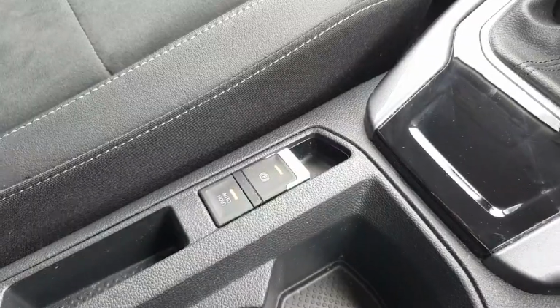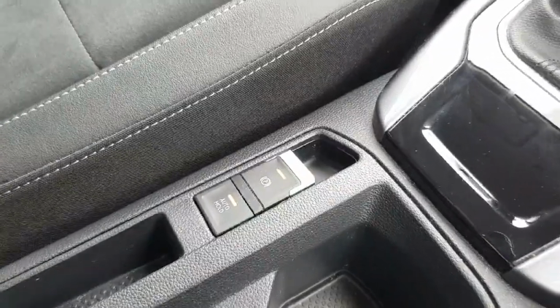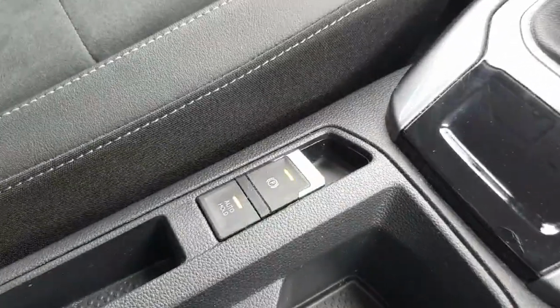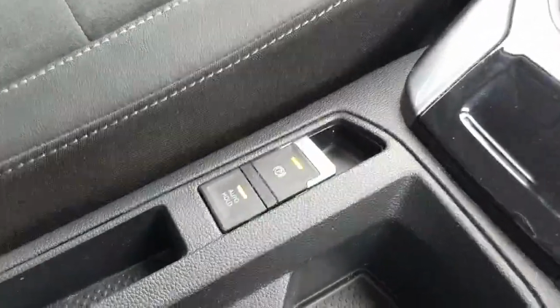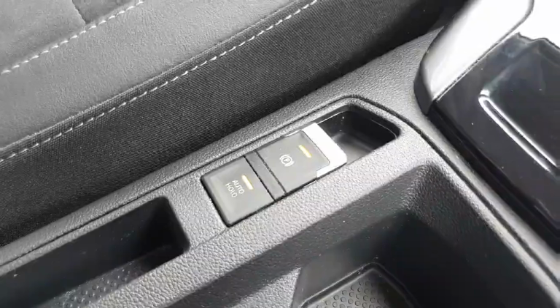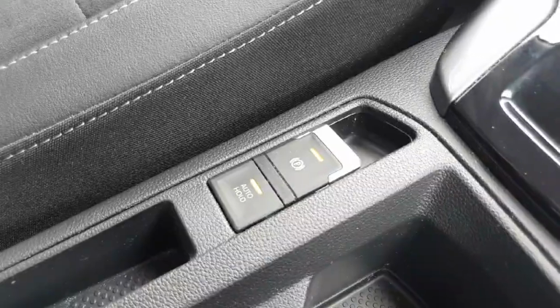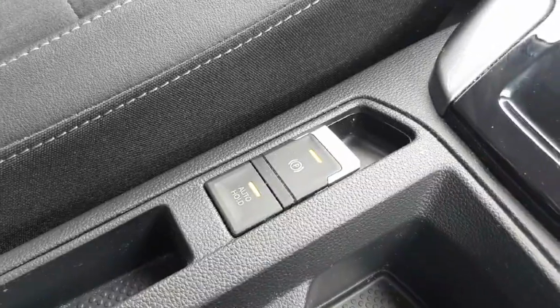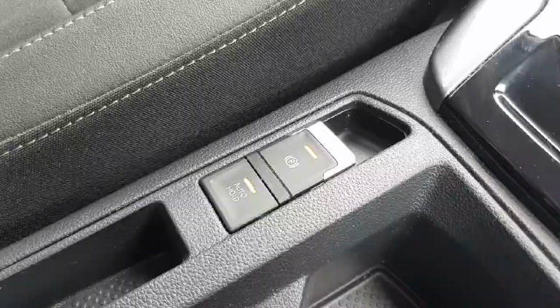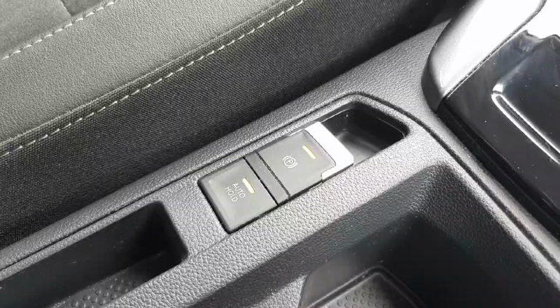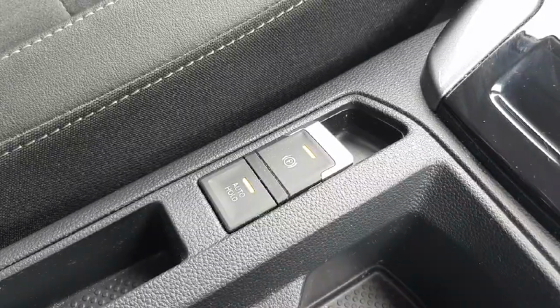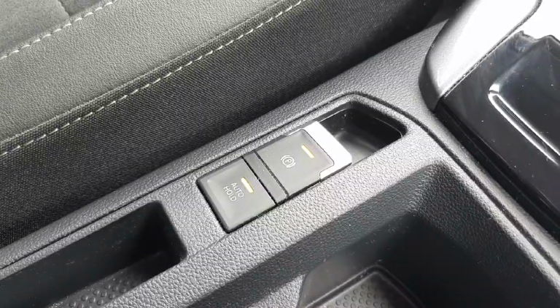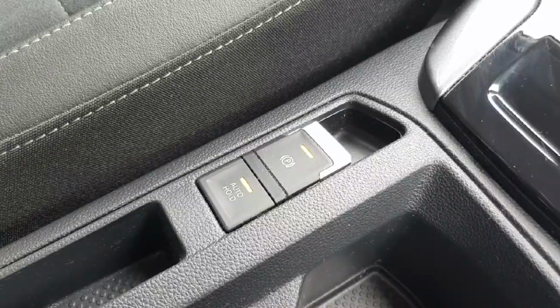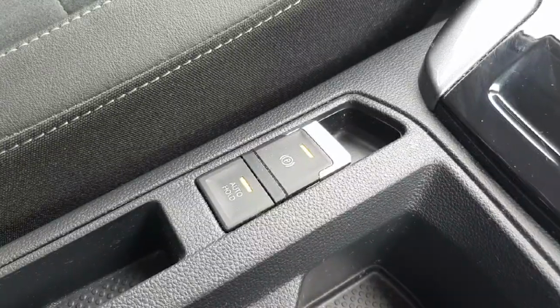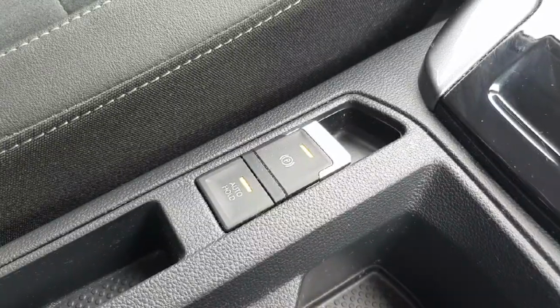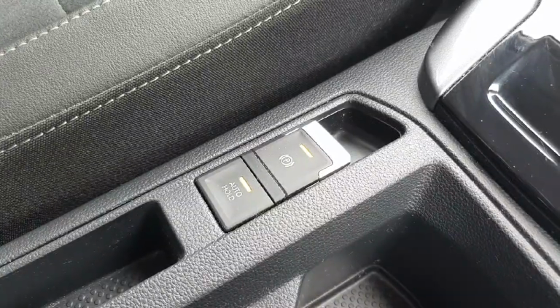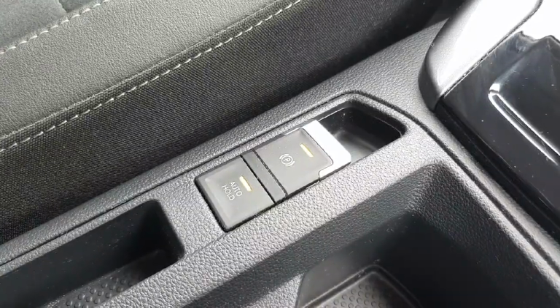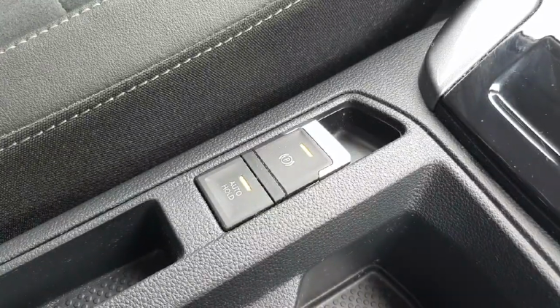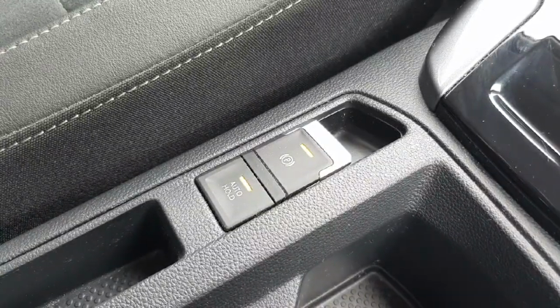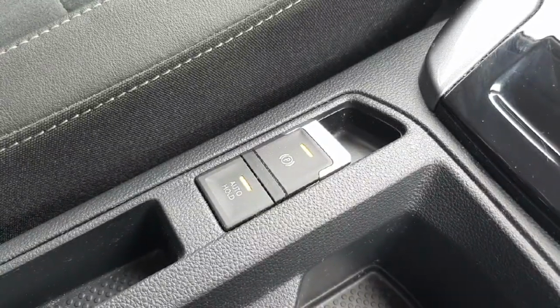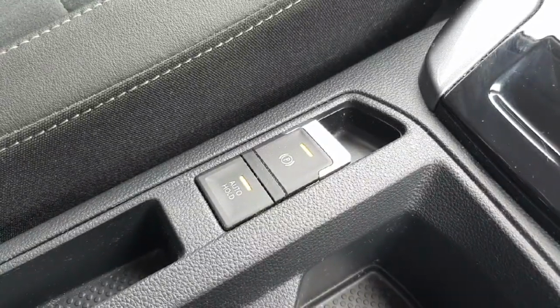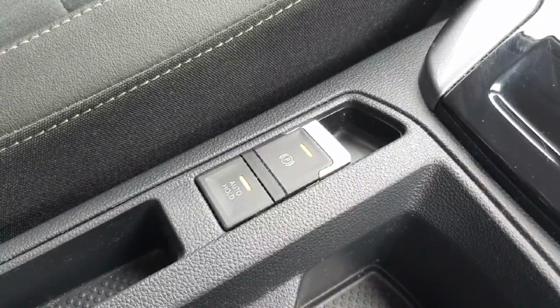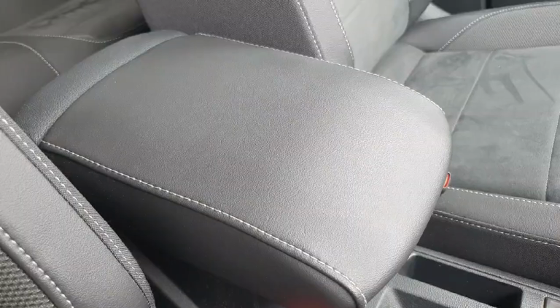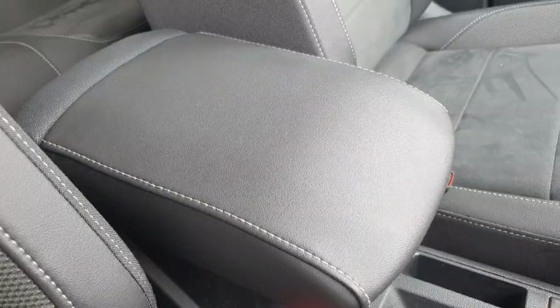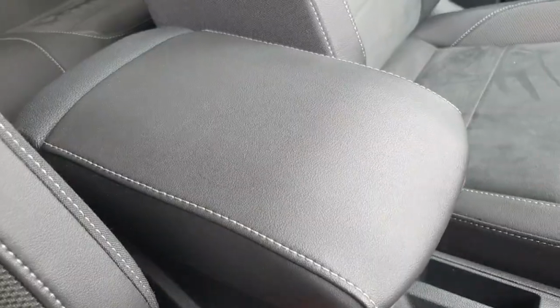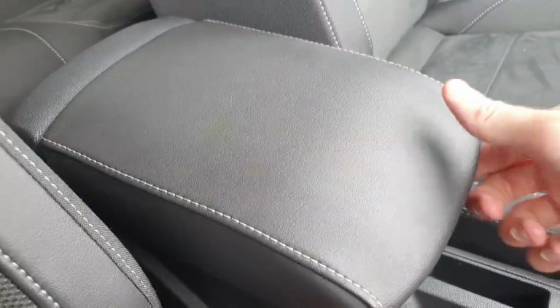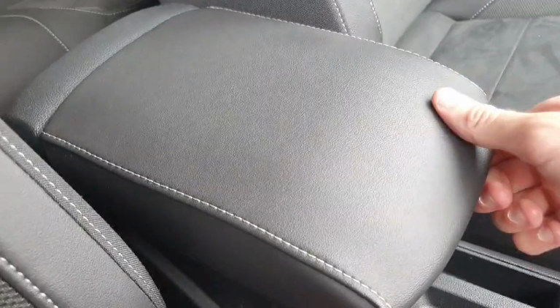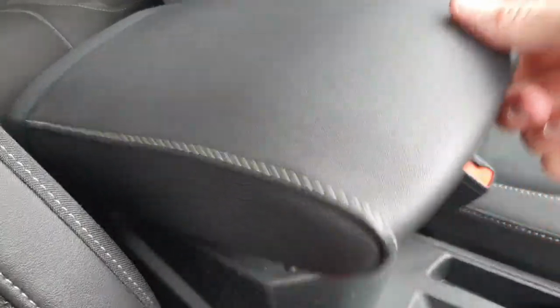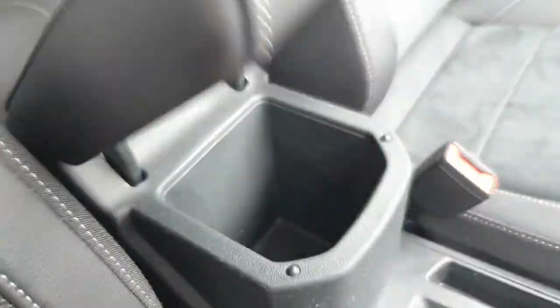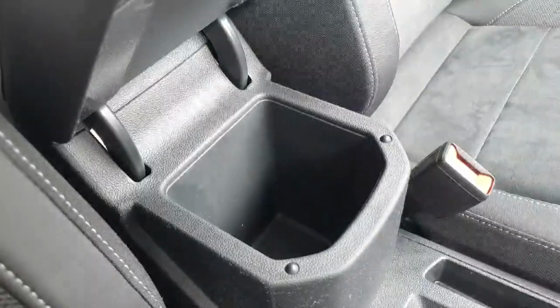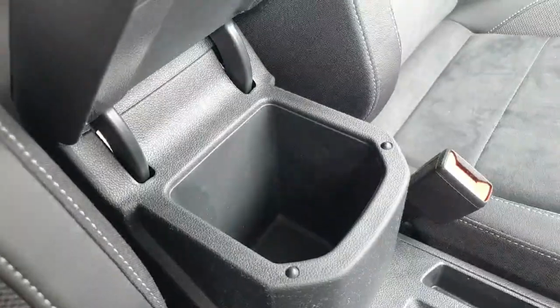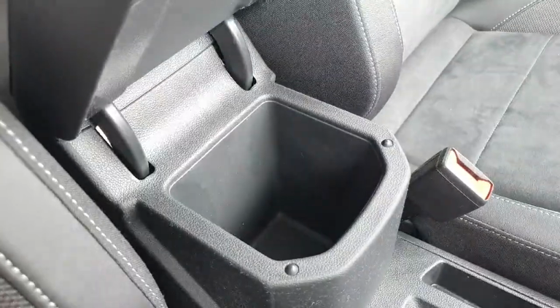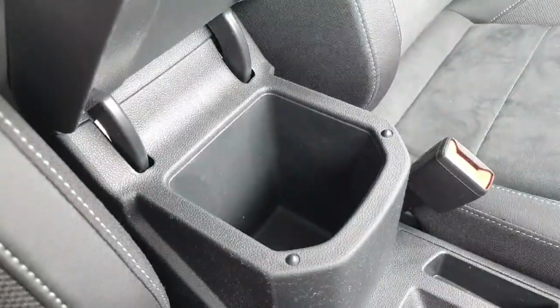Just in the centre console here we have our parking brake and our auto hold feature. This is really handy for hill starts. You've also got some storage space under the armrest as well.